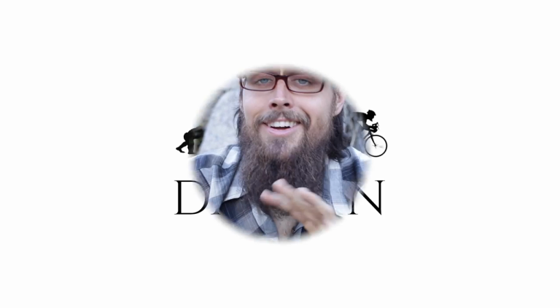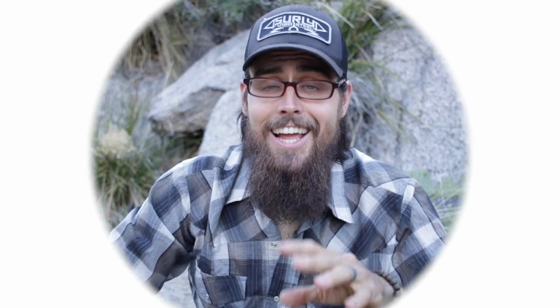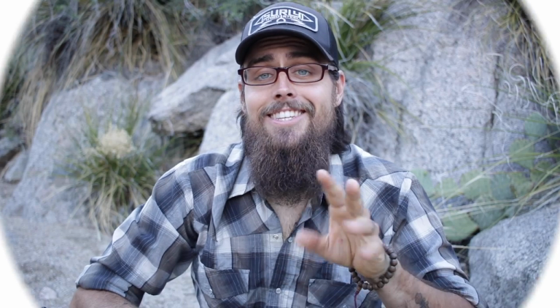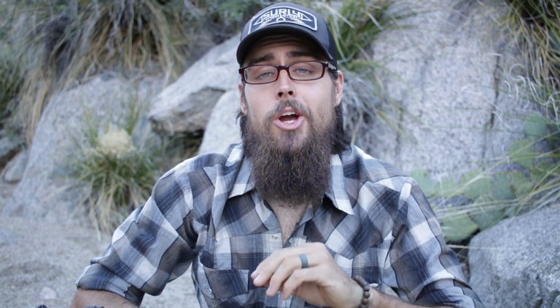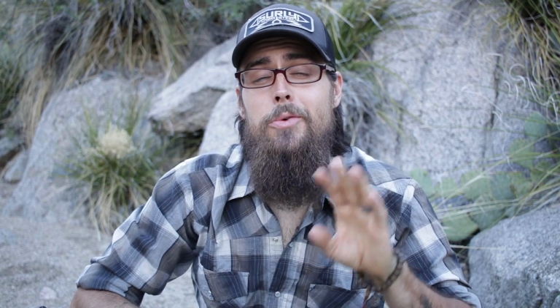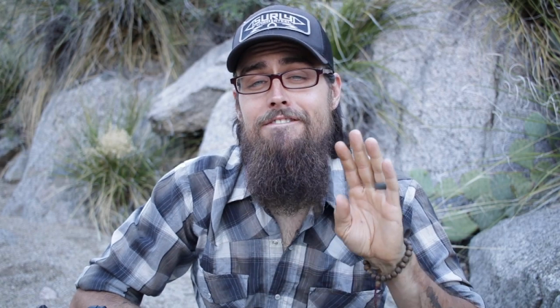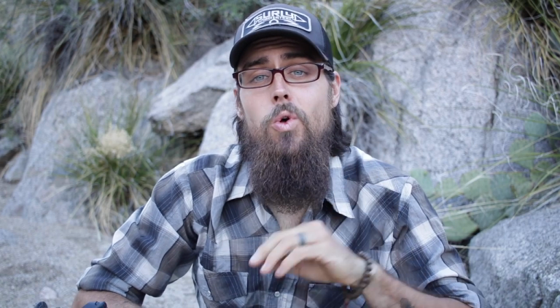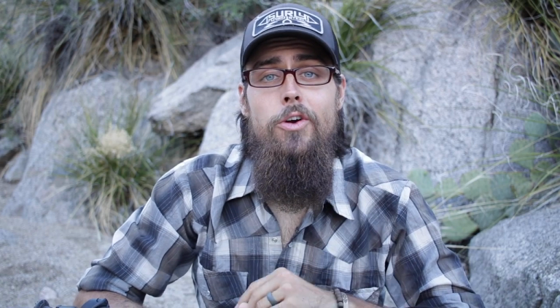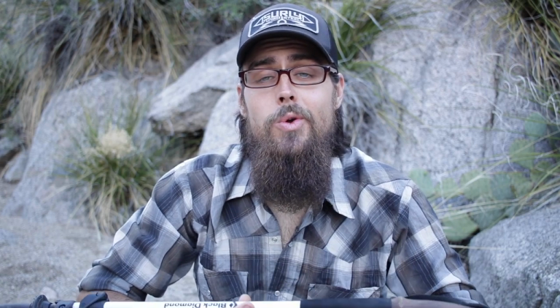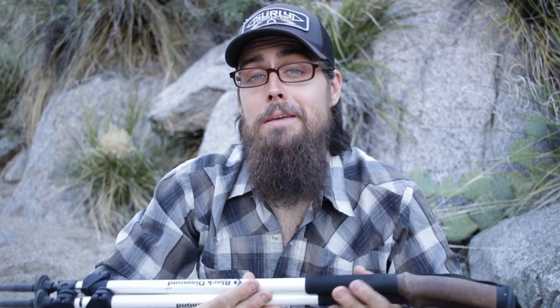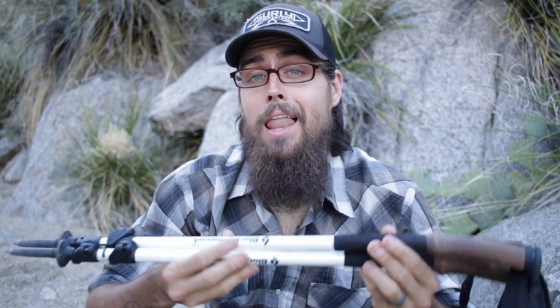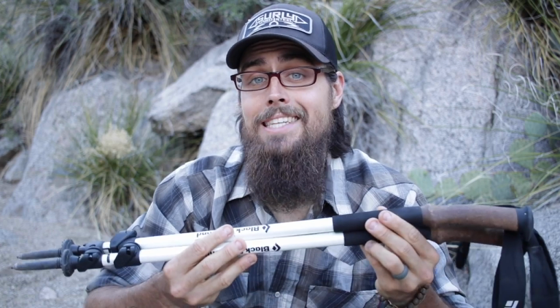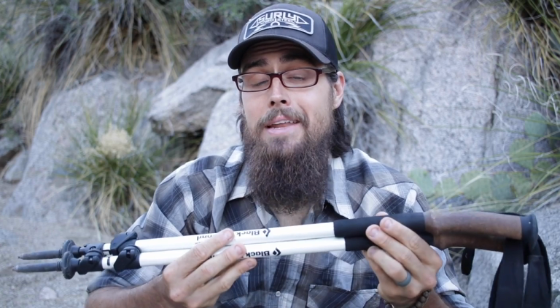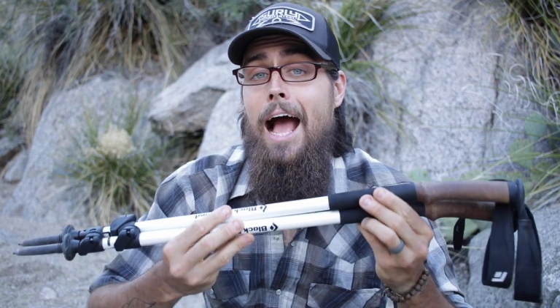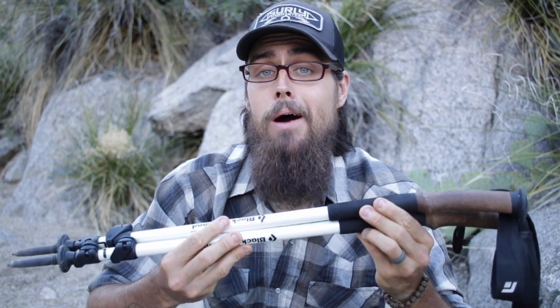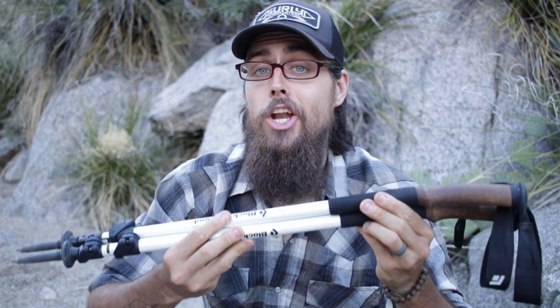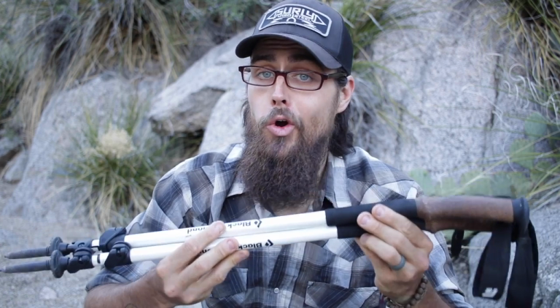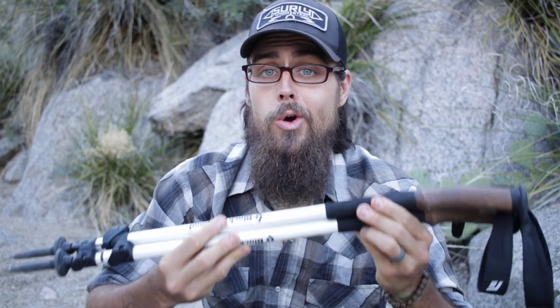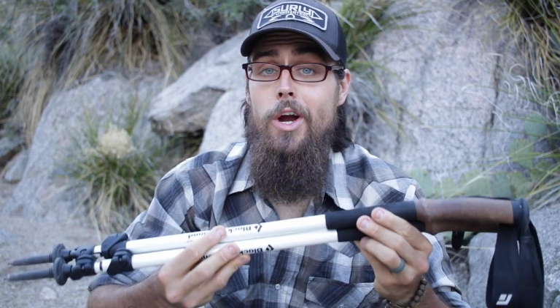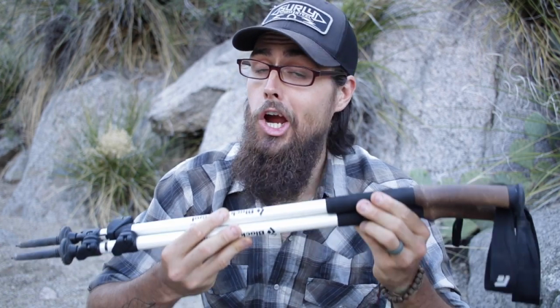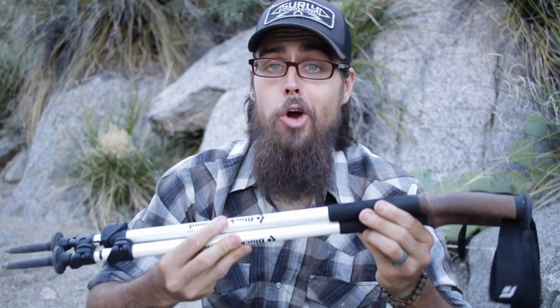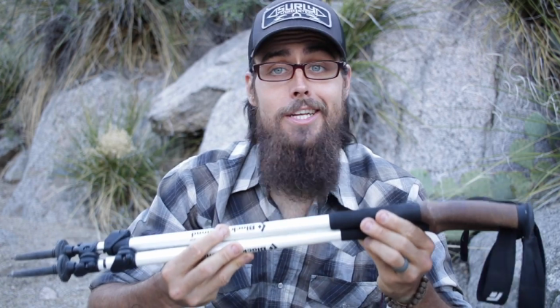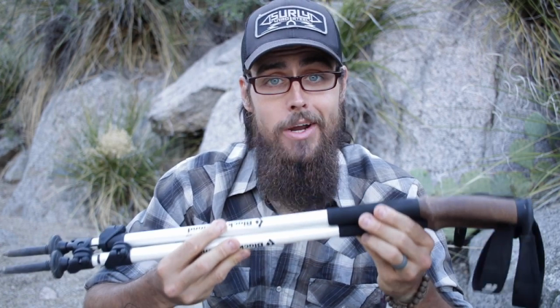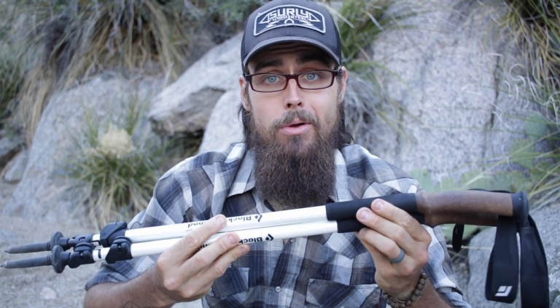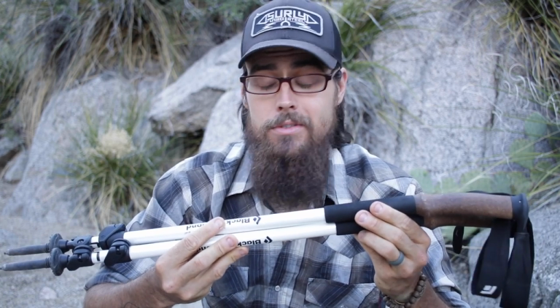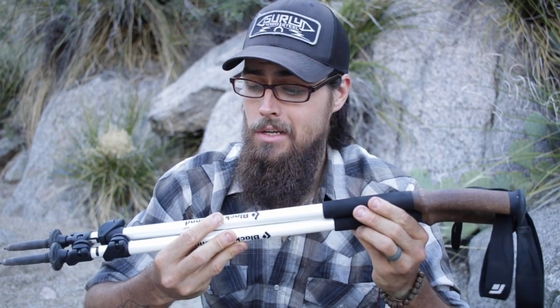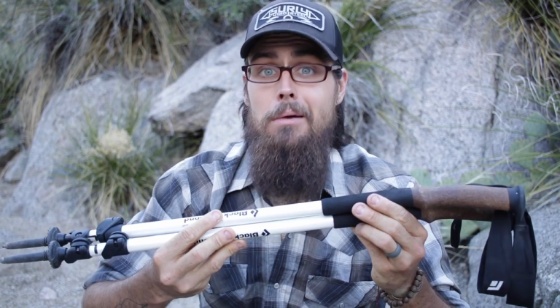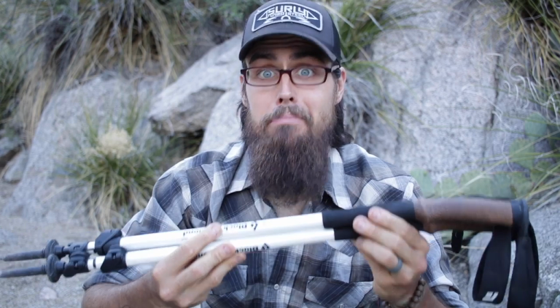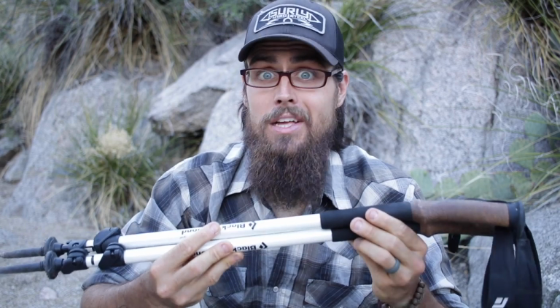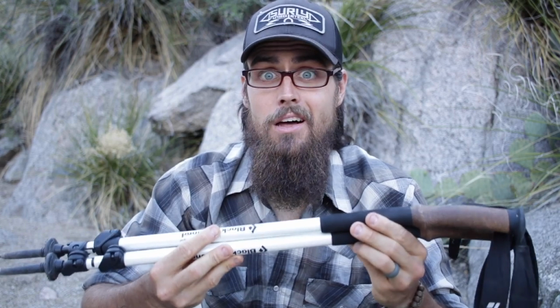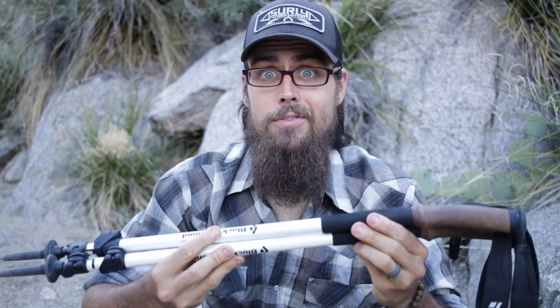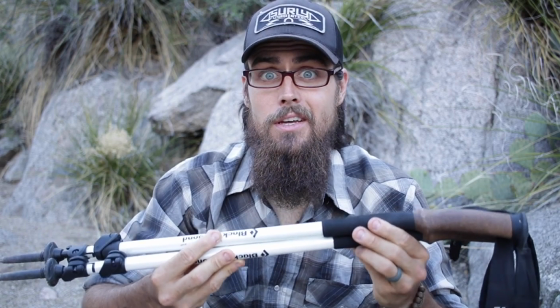Hey guys, it's Darwin here with a full gear review of the Black Diamond Alpine Ergo Cork Carbon Trekking Poles. Man, that's a lot of stuff to say.